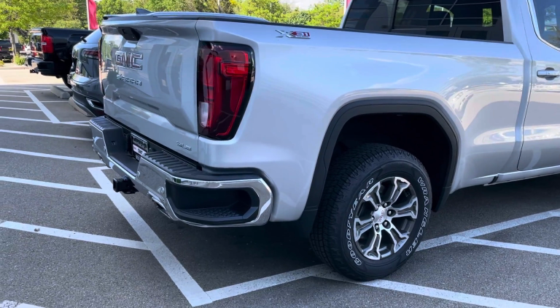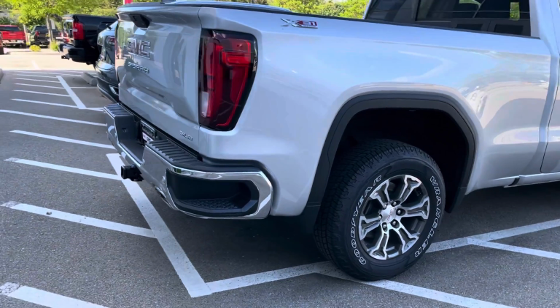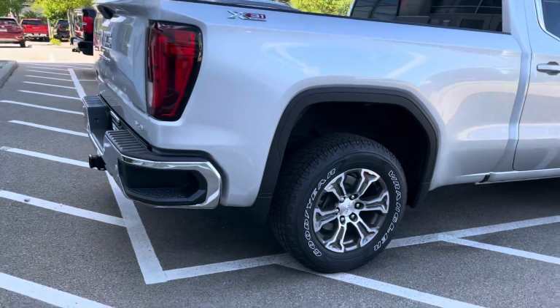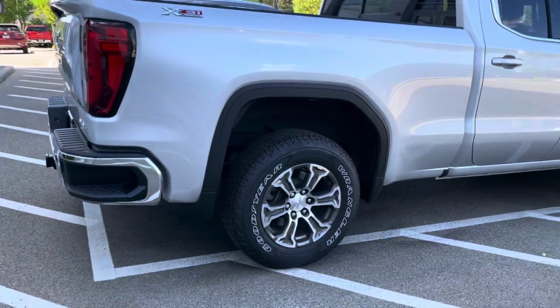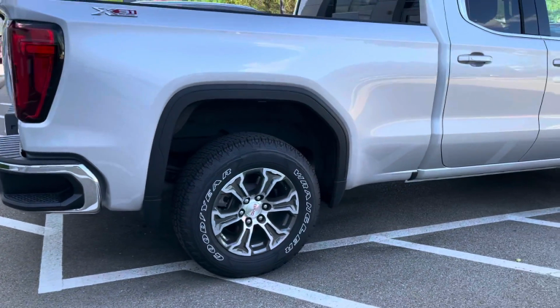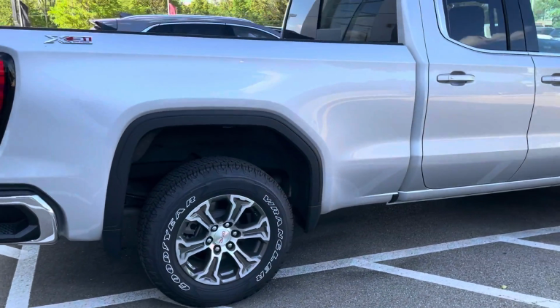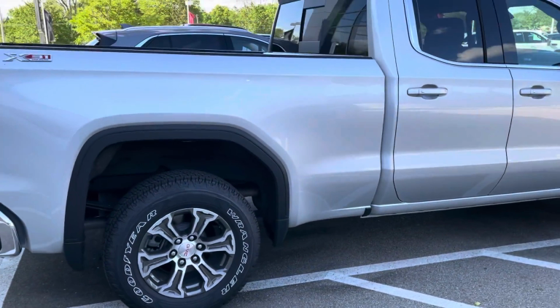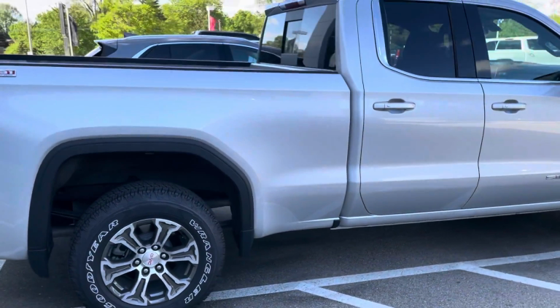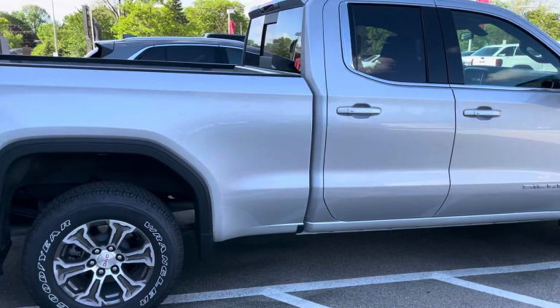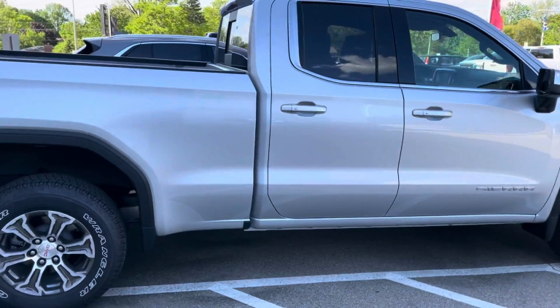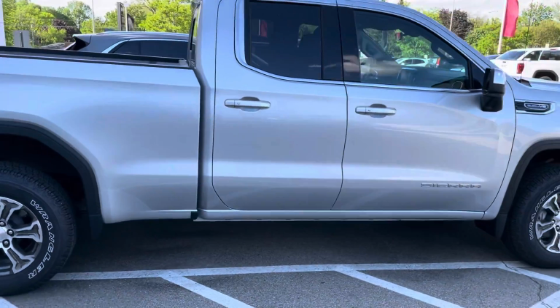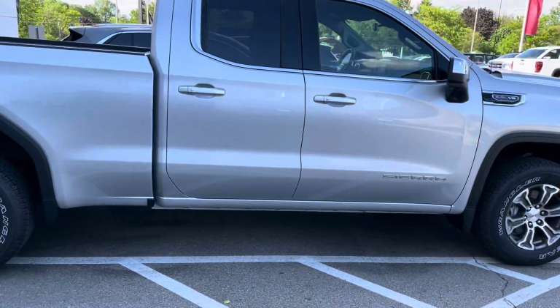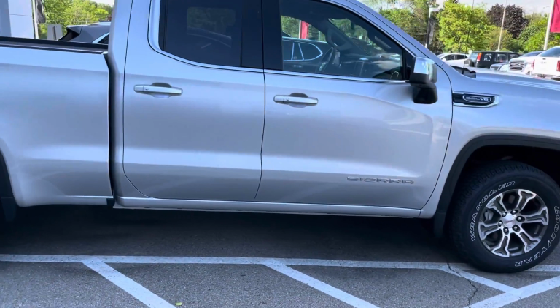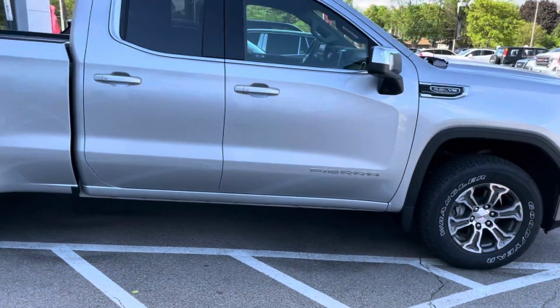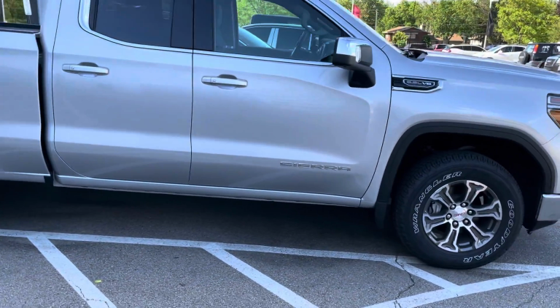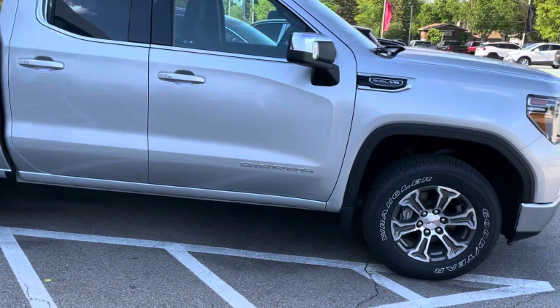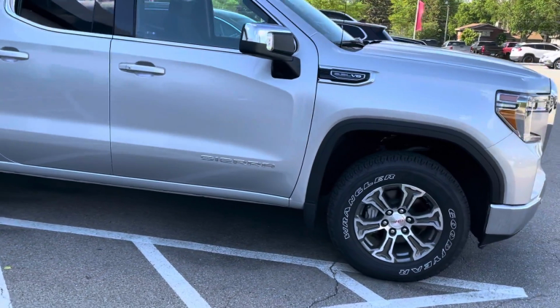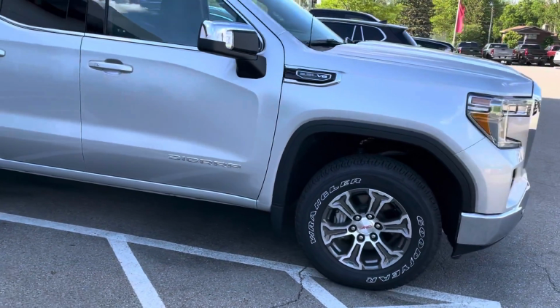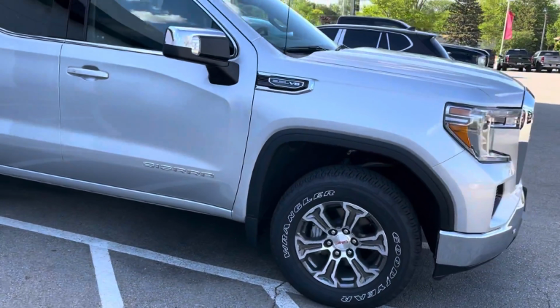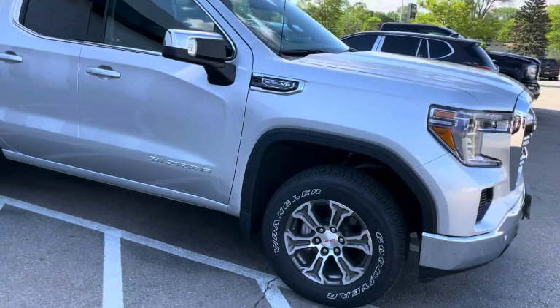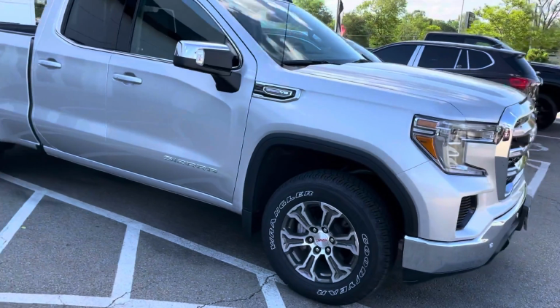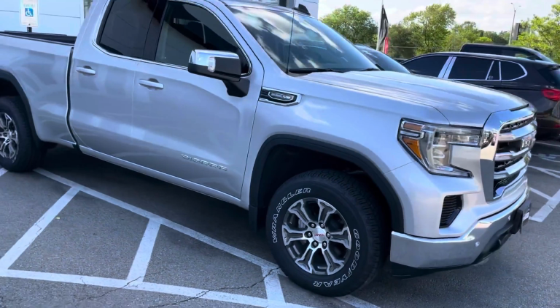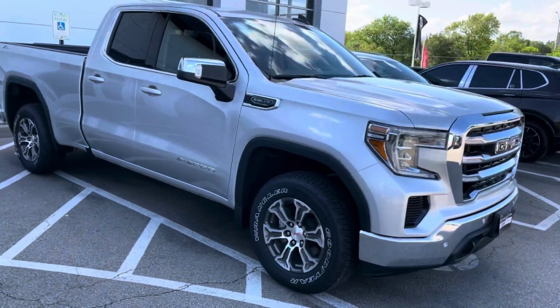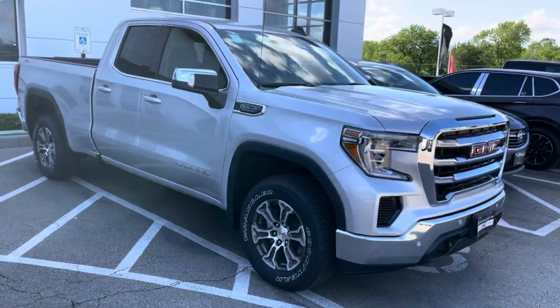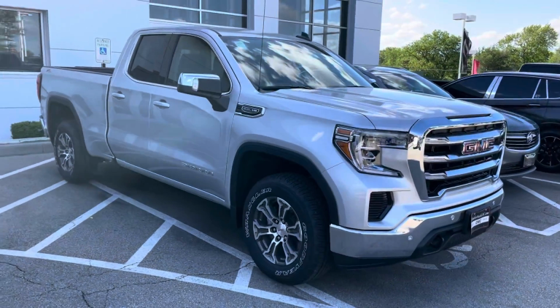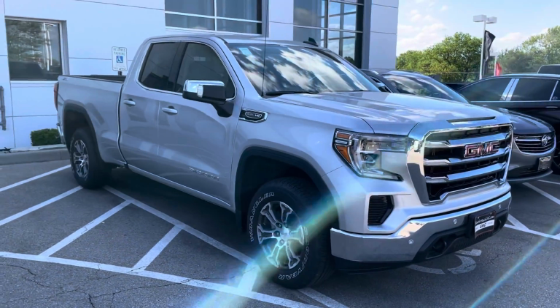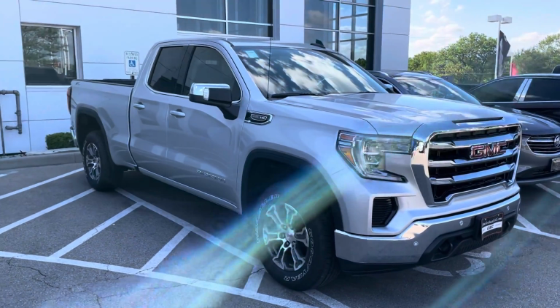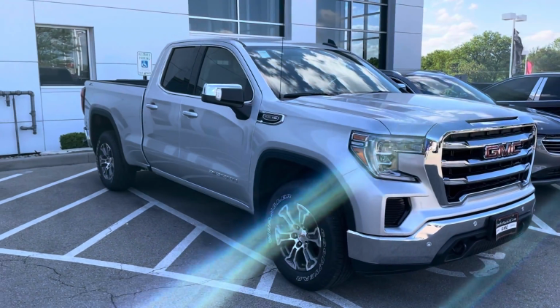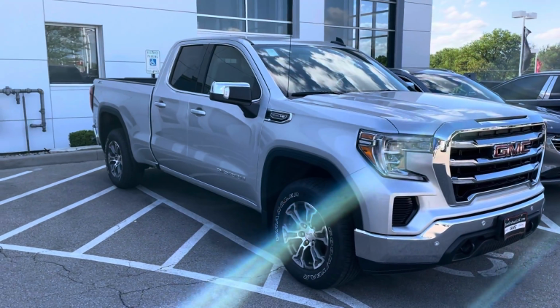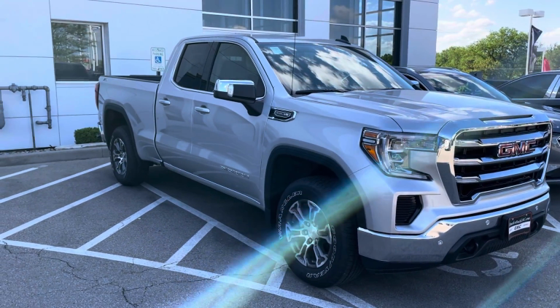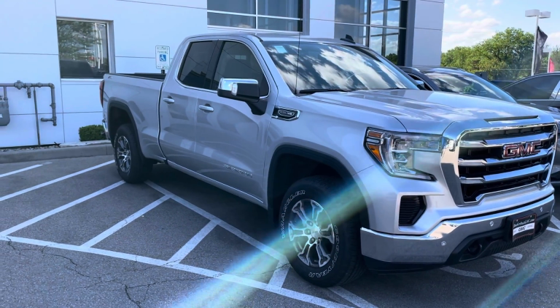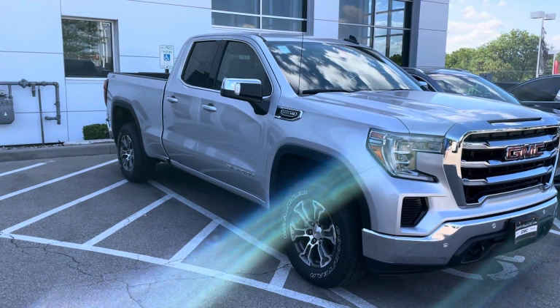You can come and check it out in person. We're located at 1907 East Moreland Boulevard here in Waukesha, Wisconsin. You can reach us on the phone at 262-409-2600. This is Nick Larson at Boucher Buick GMC — we hope to see you soon.